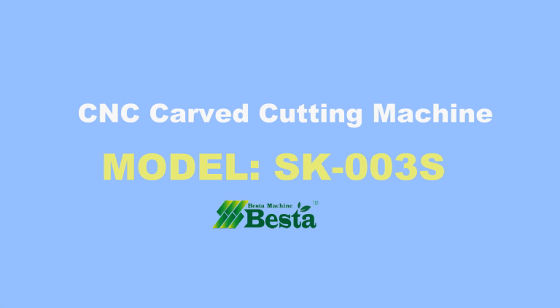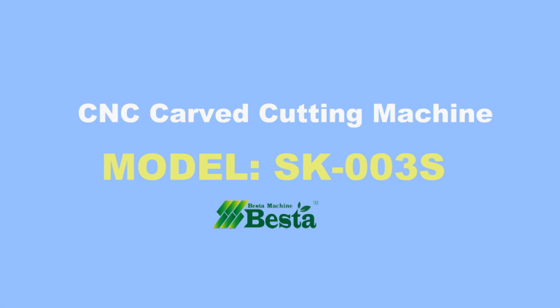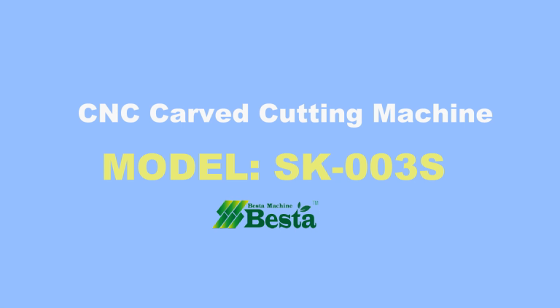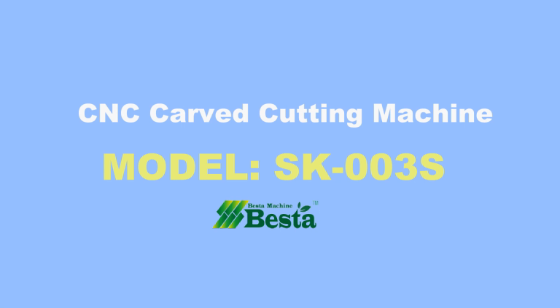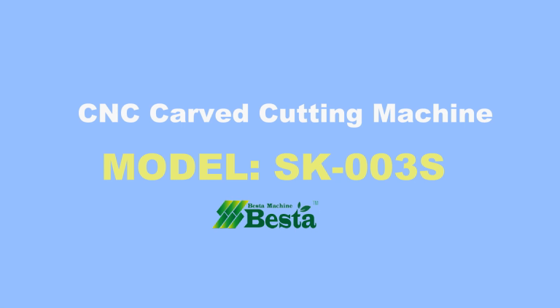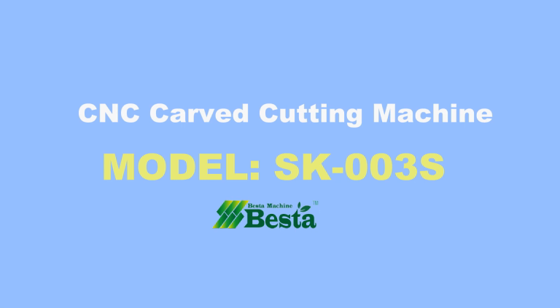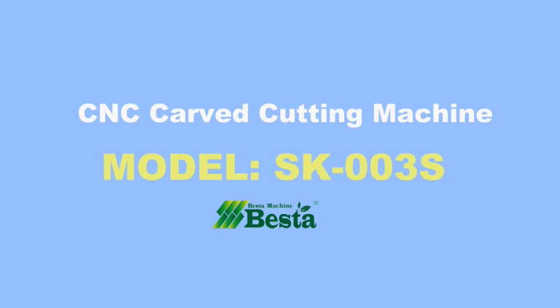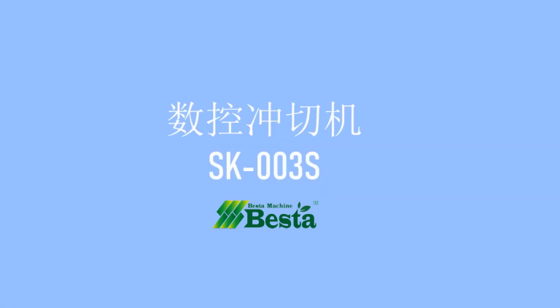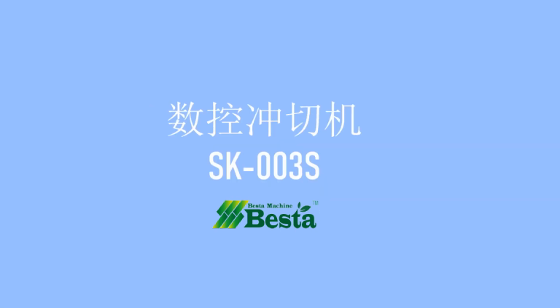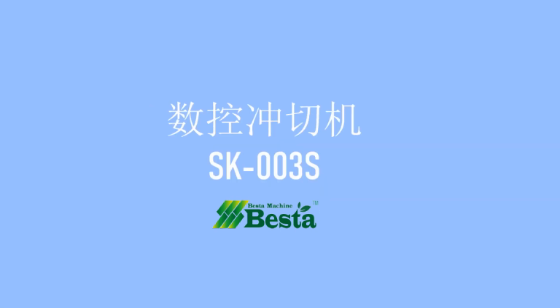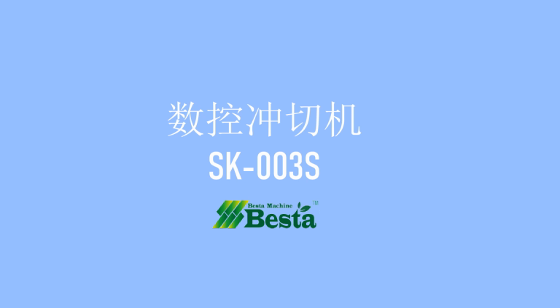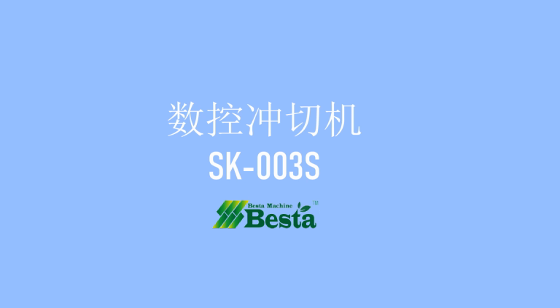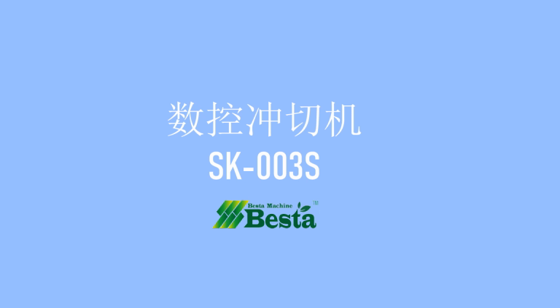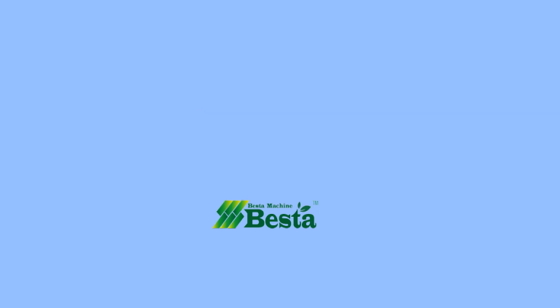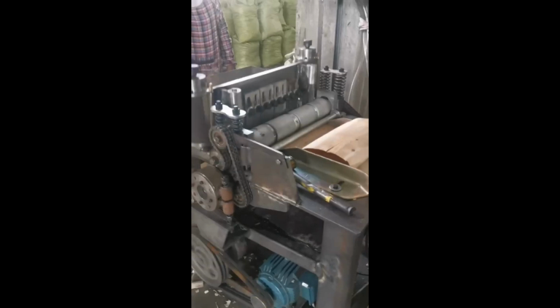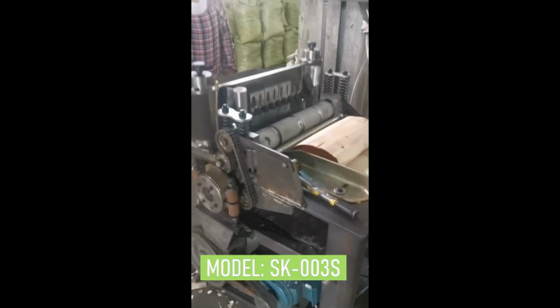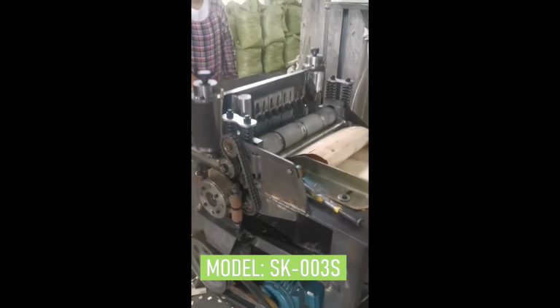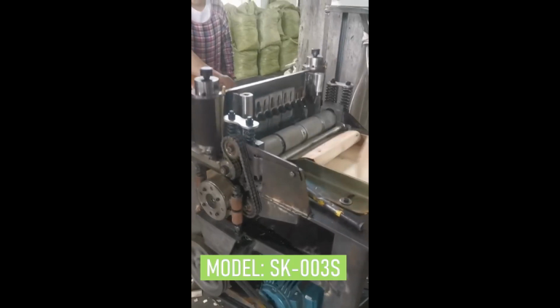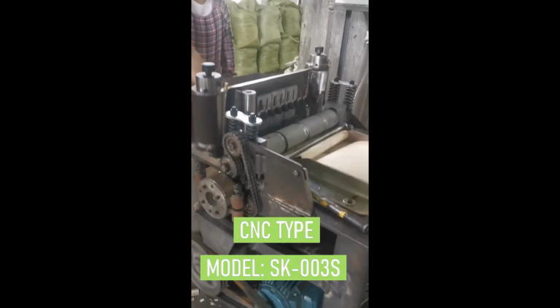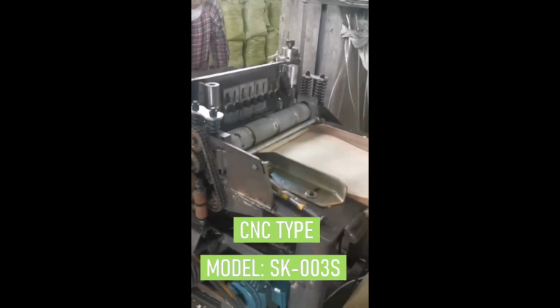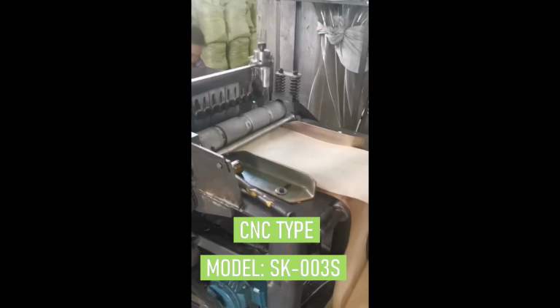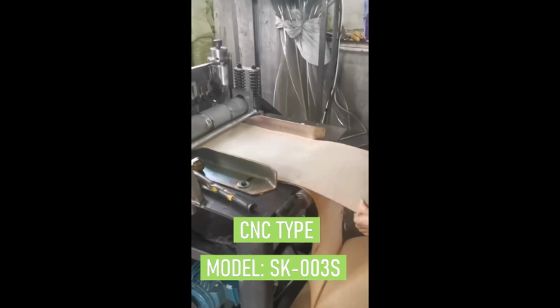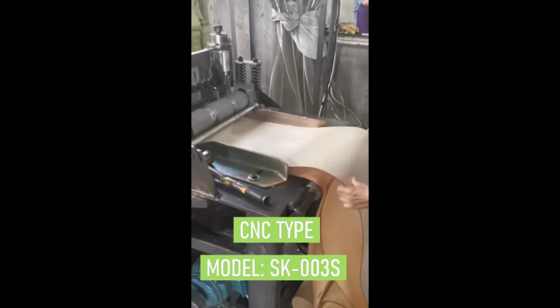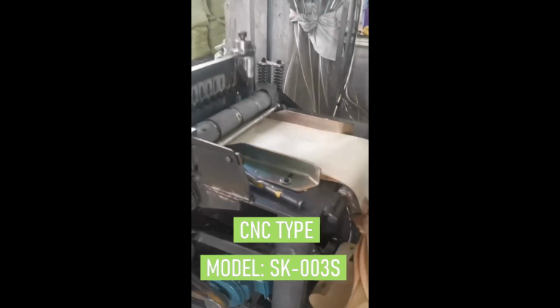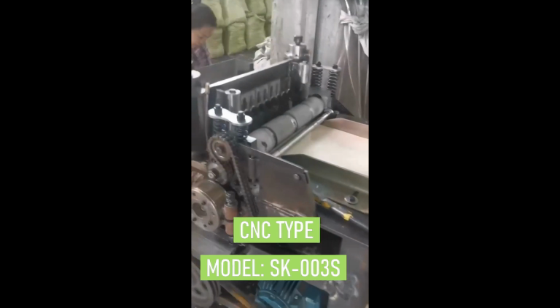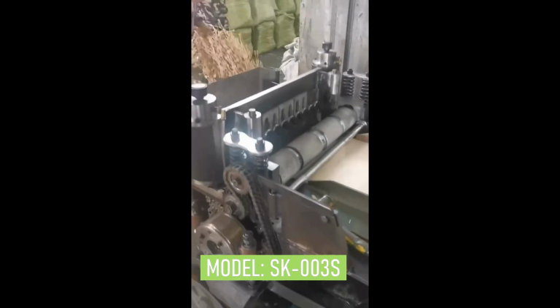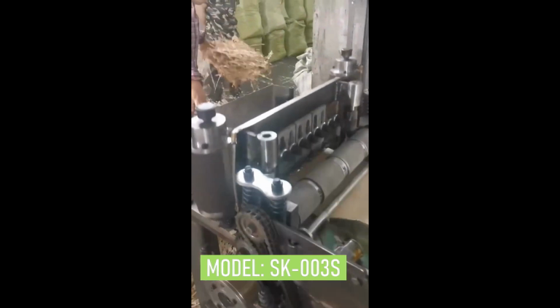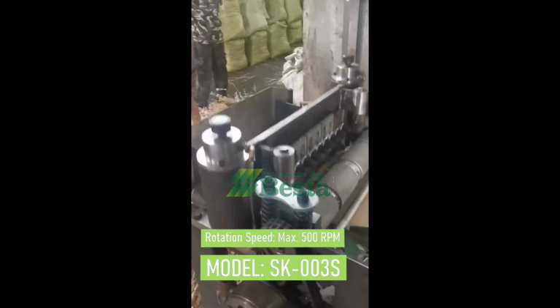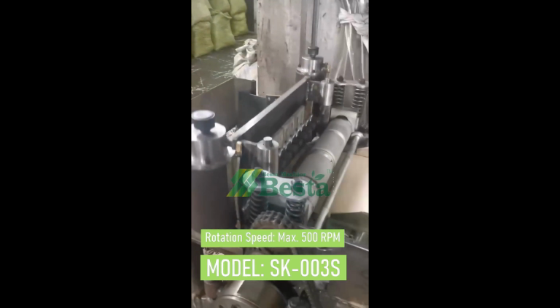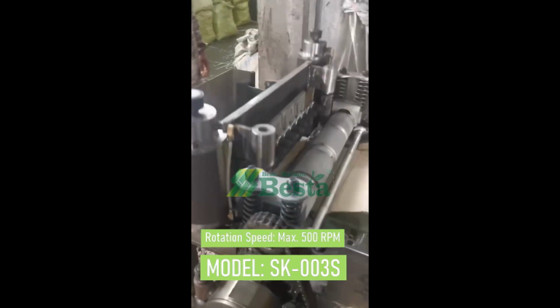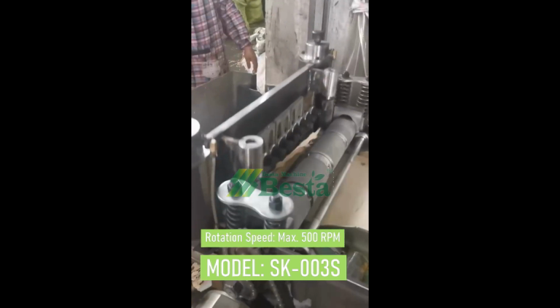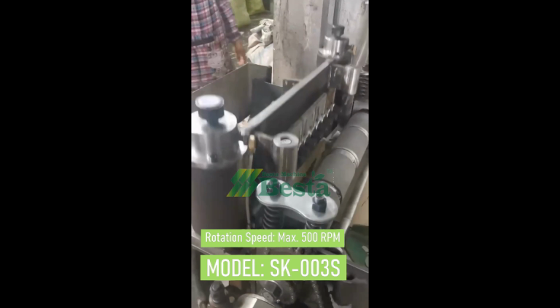Hello everyone, this is Angel Zhou from Best Machine China. Thank you for watching our video. We wish to take this opportunity to introduce you to our latest CNC cuff cutting machine.